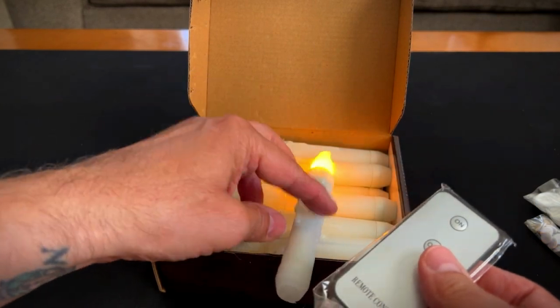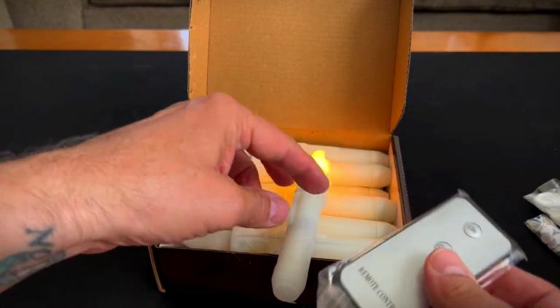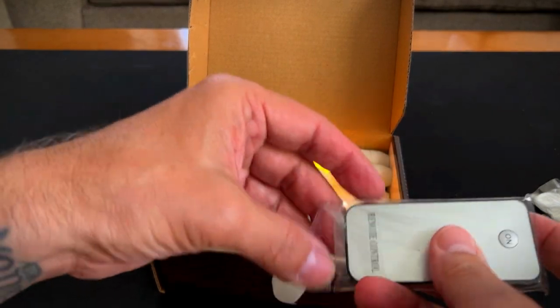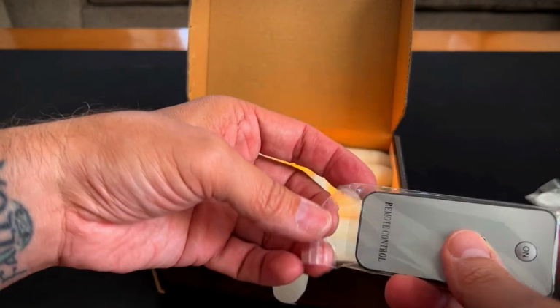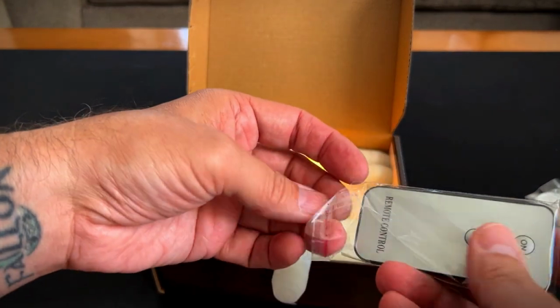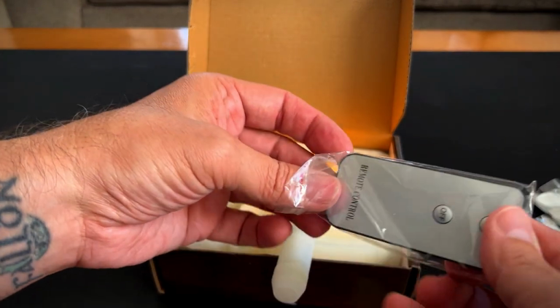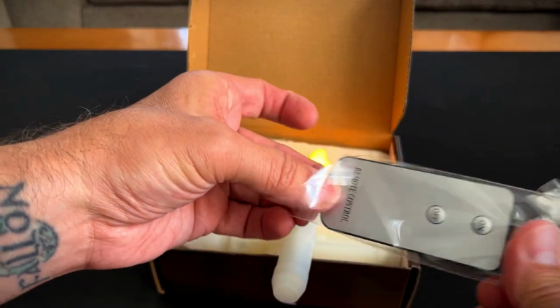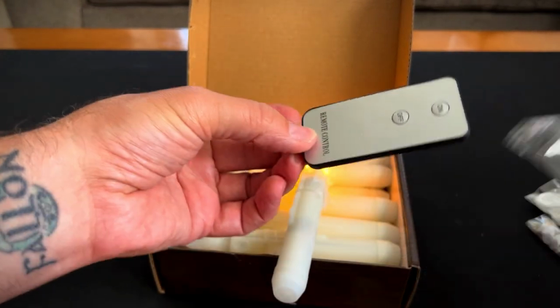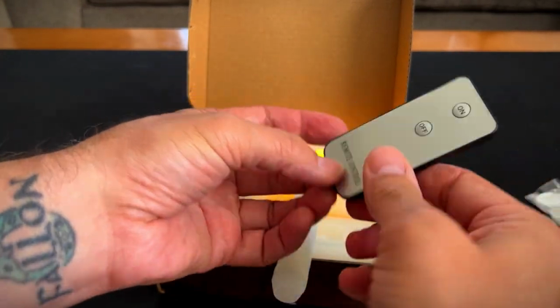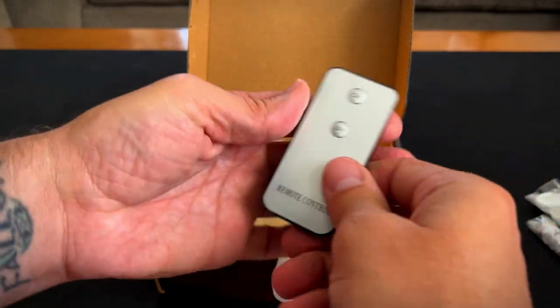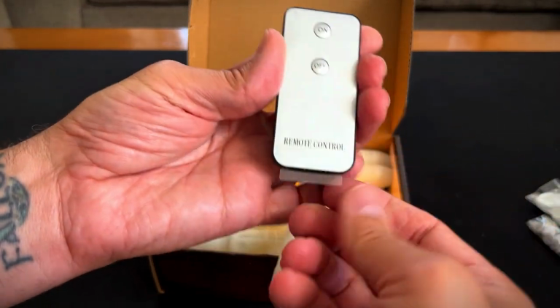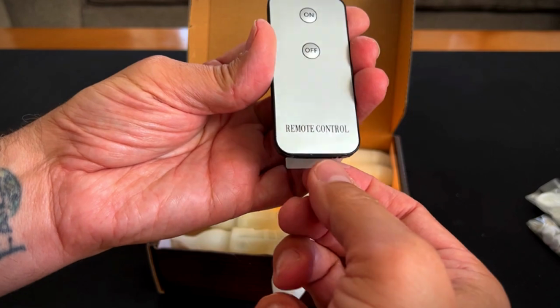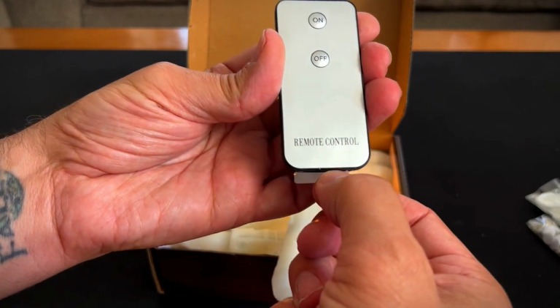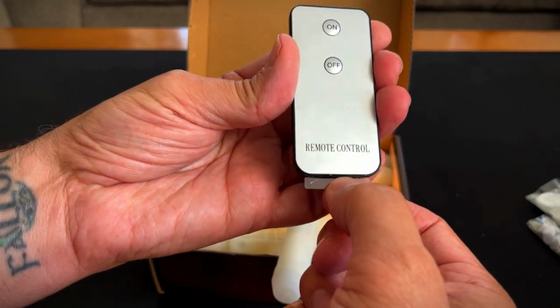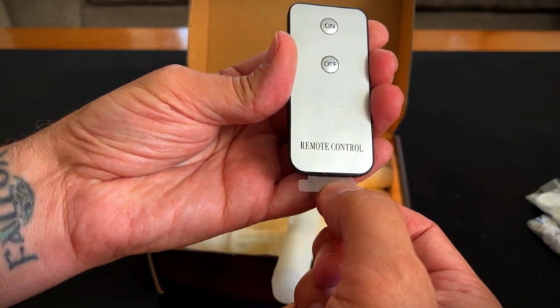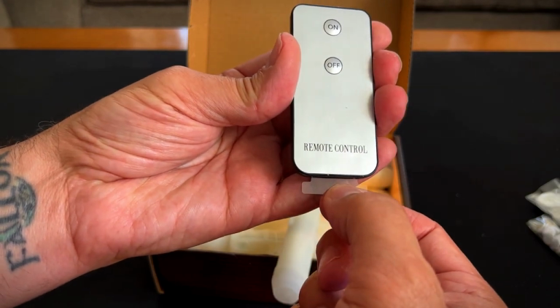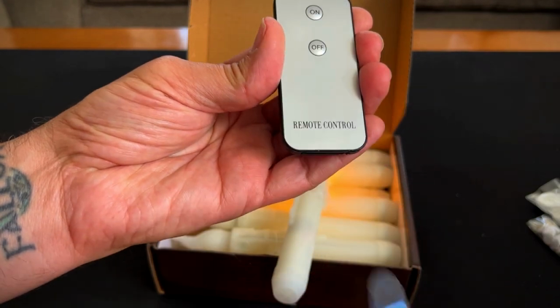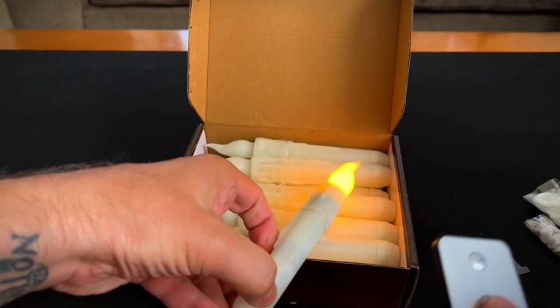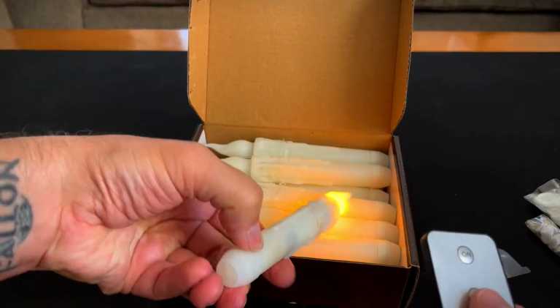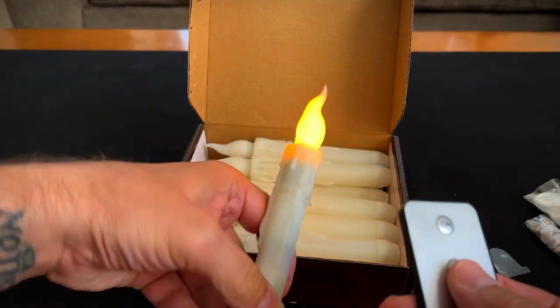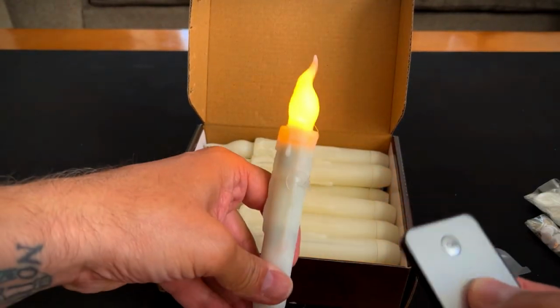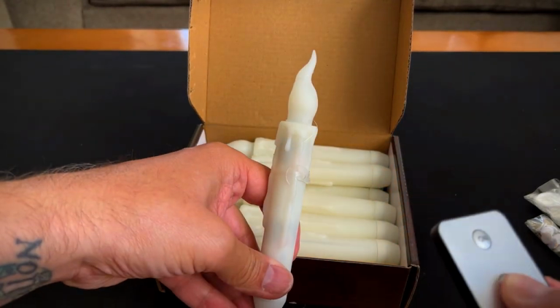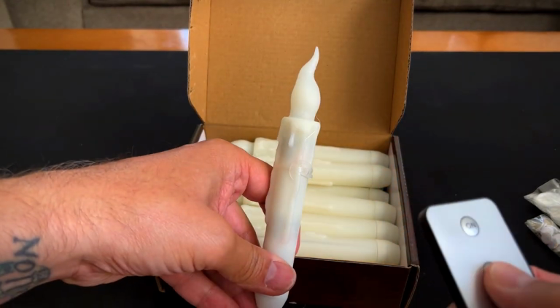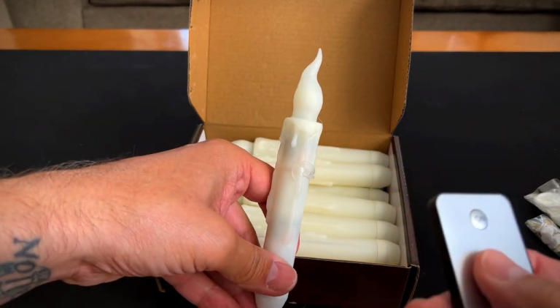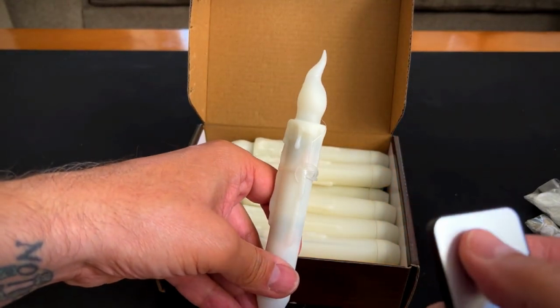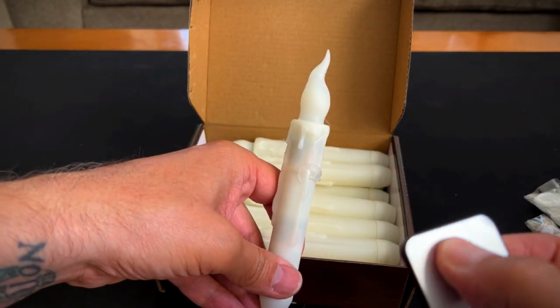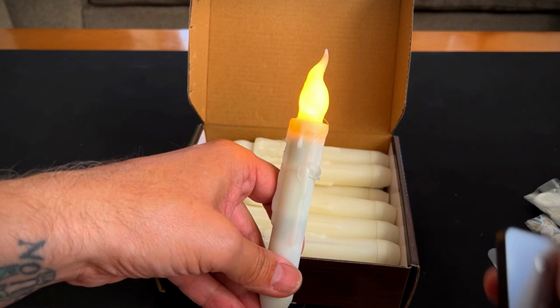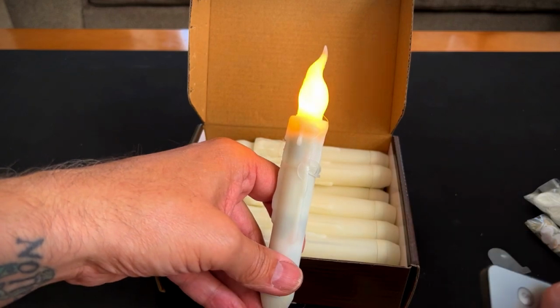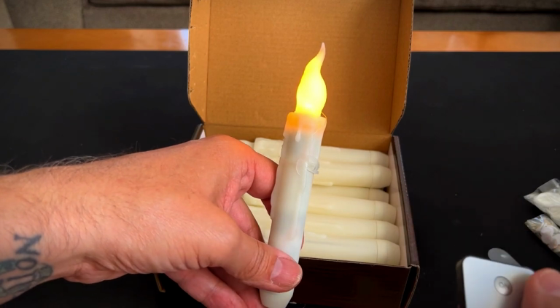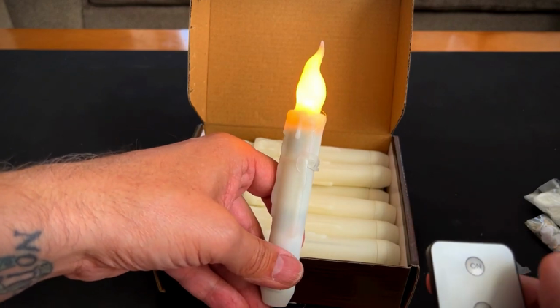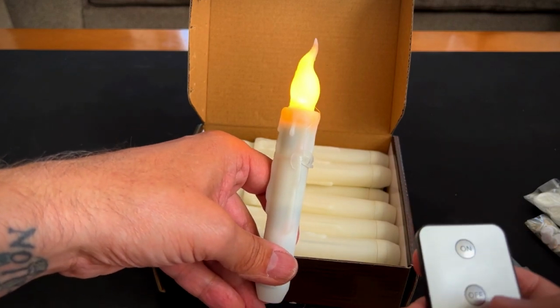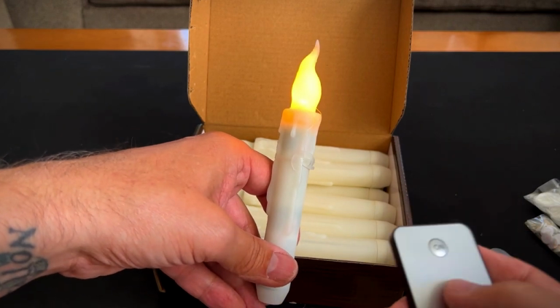Let's open up the remote. You have to remove the tag here, the plastic piece, and that's what engages the battery. So you just turn it off, turn it on — super simple.